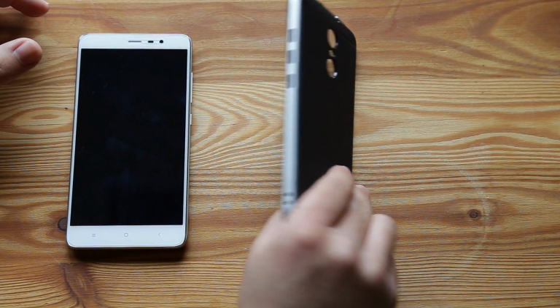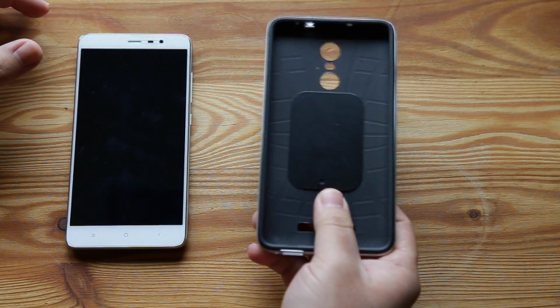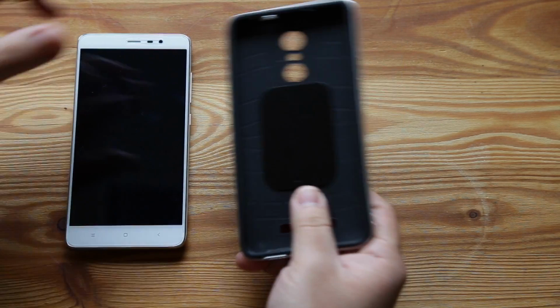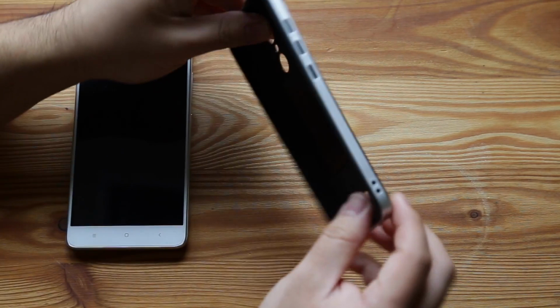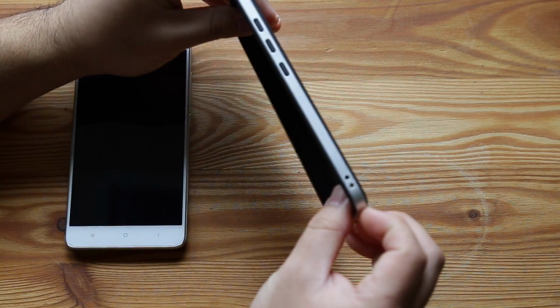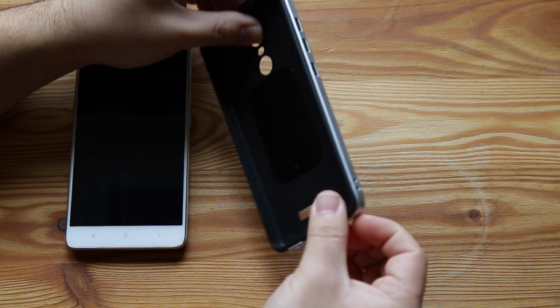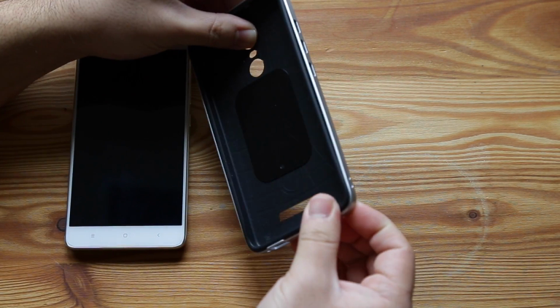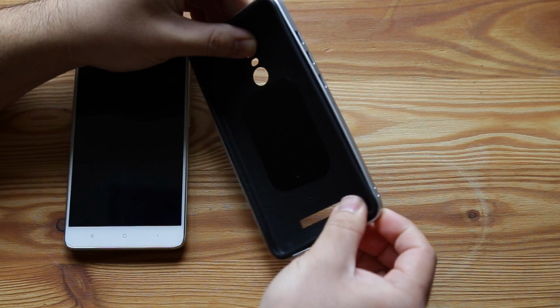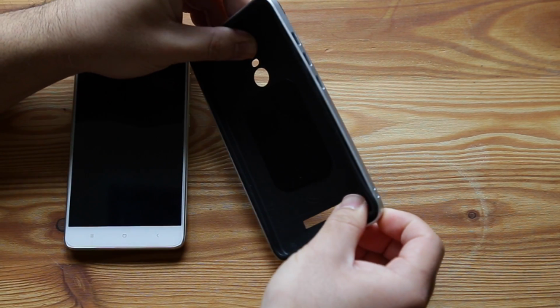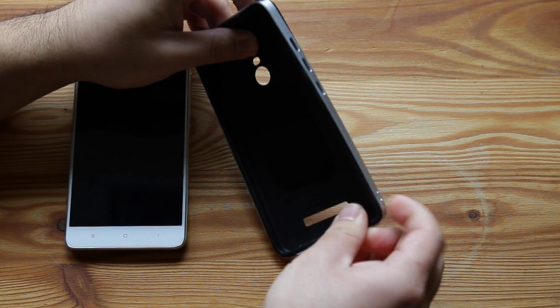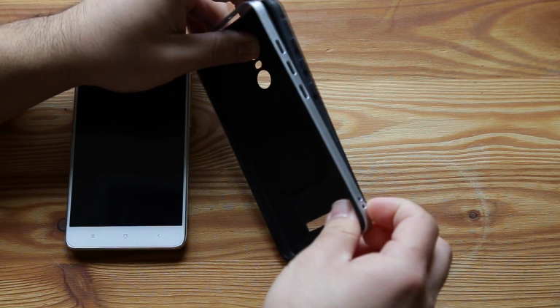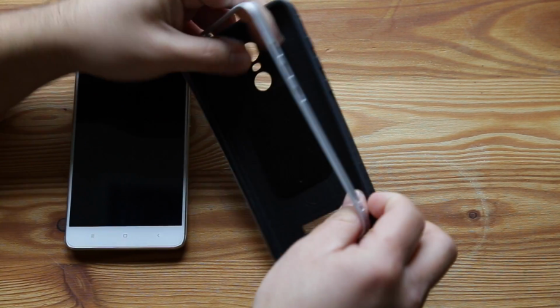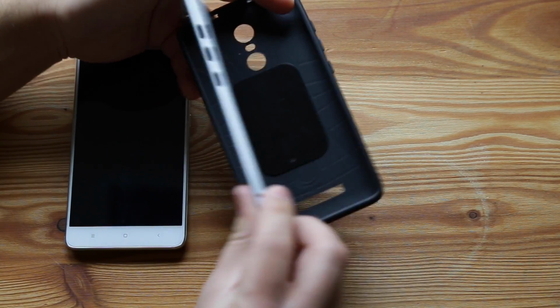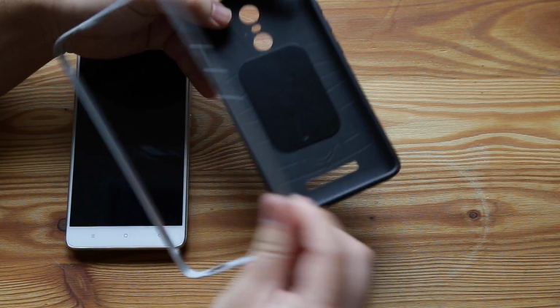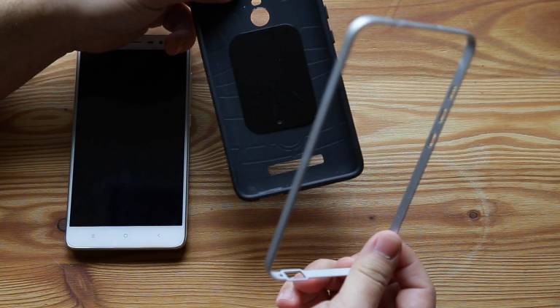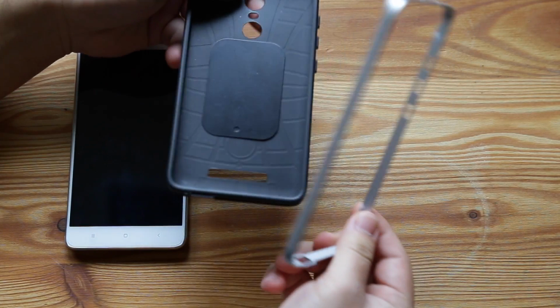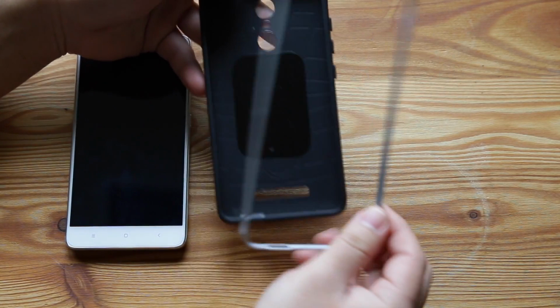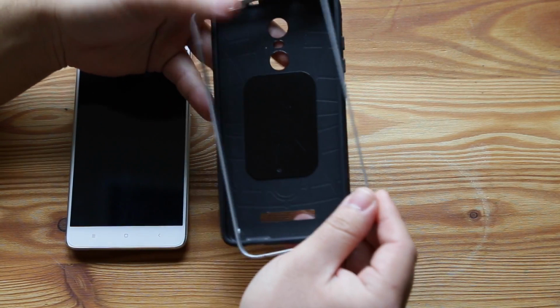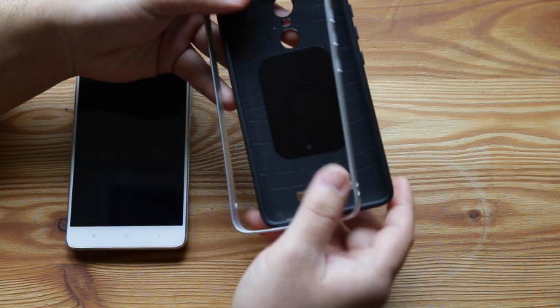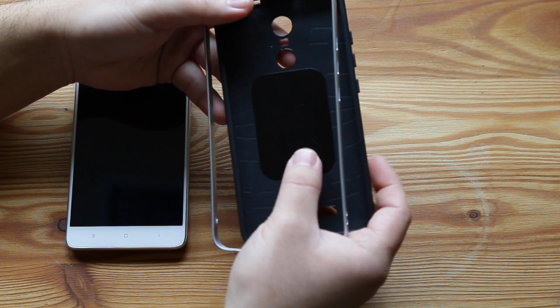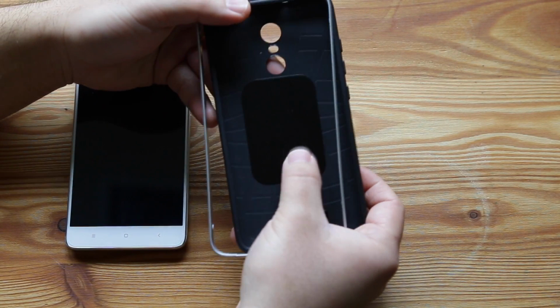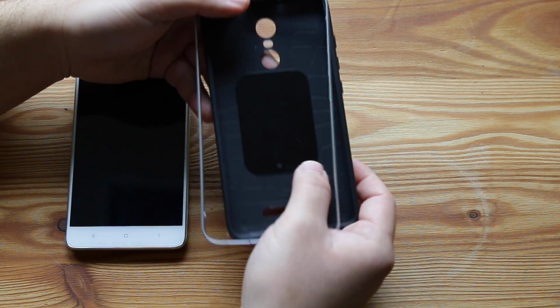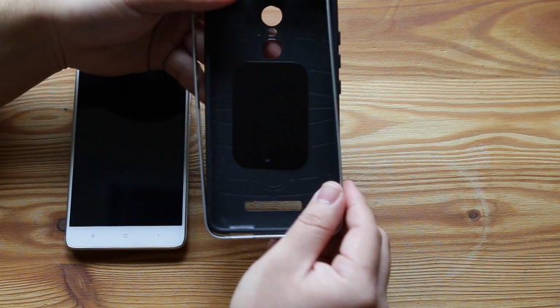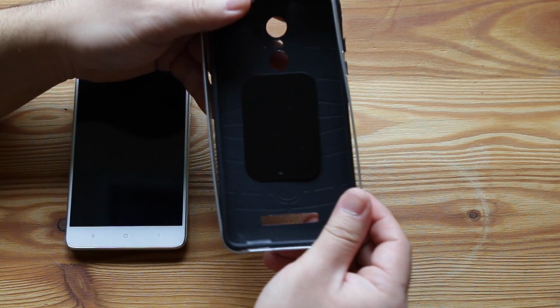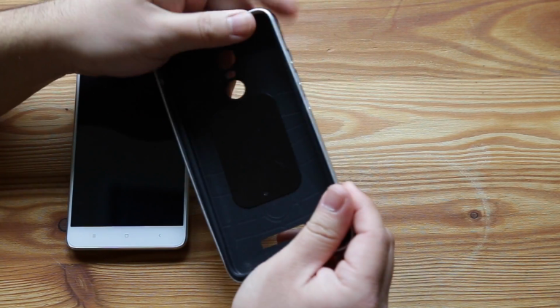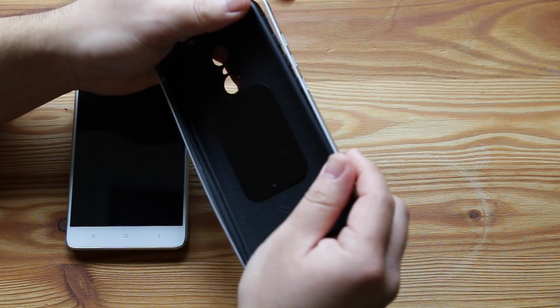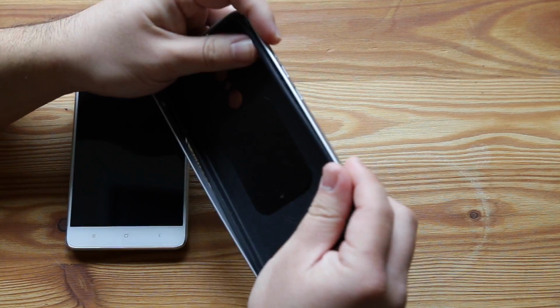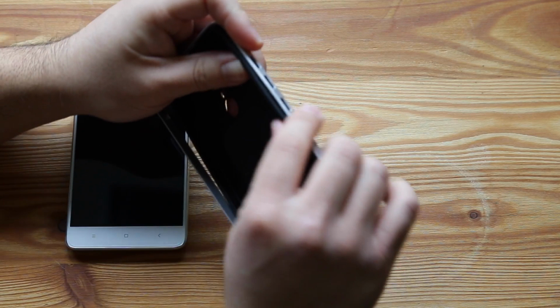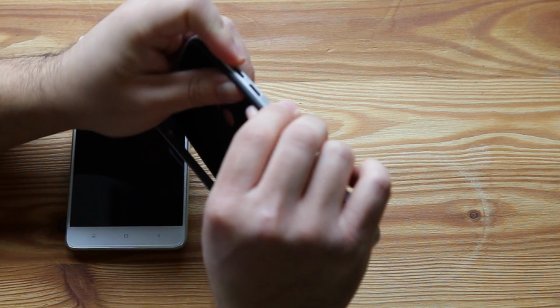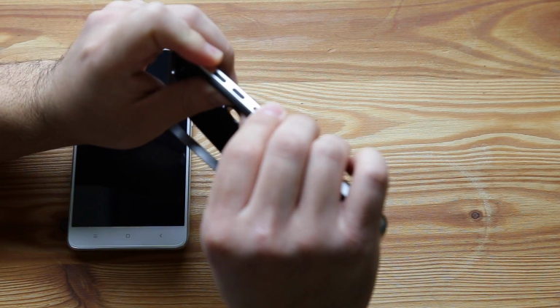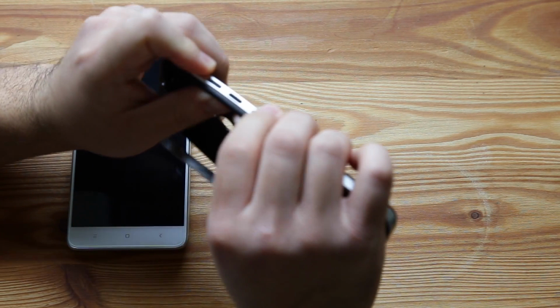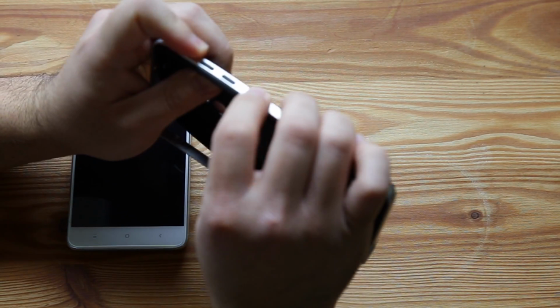So this is the case itself — it's a two-piece case with a plastic rim around it, like so. By the way, this metal piece I put in myself for my magnetic car mount.